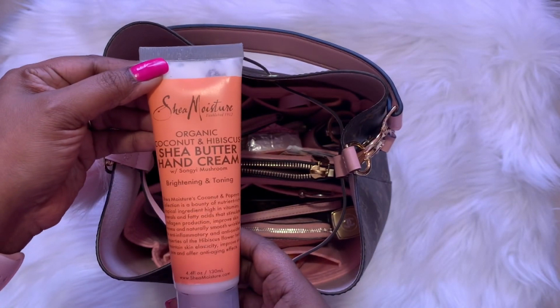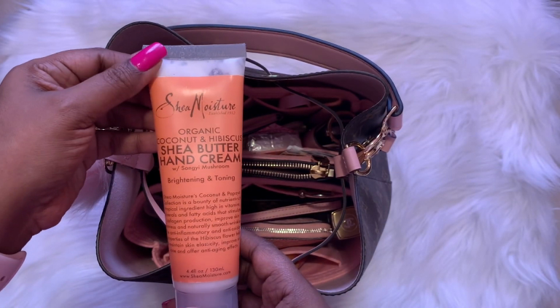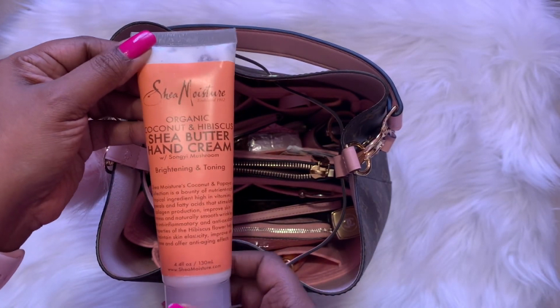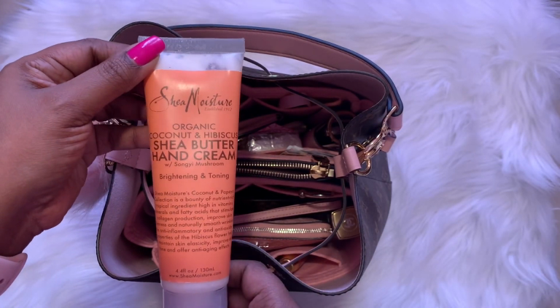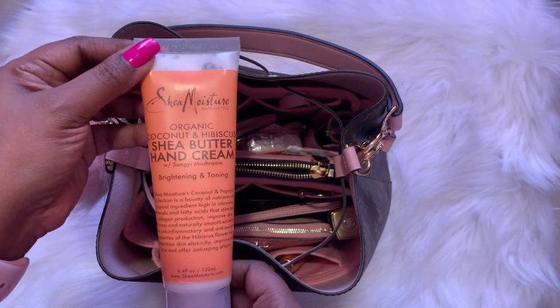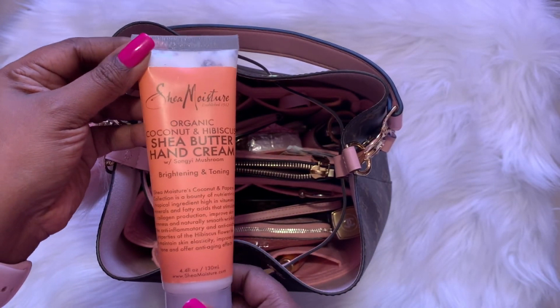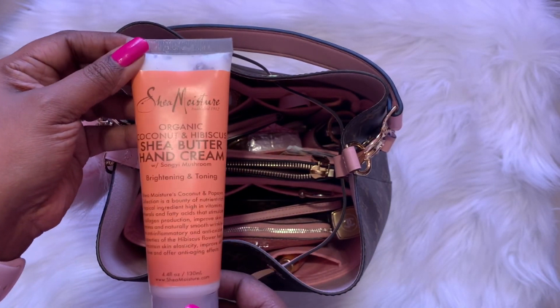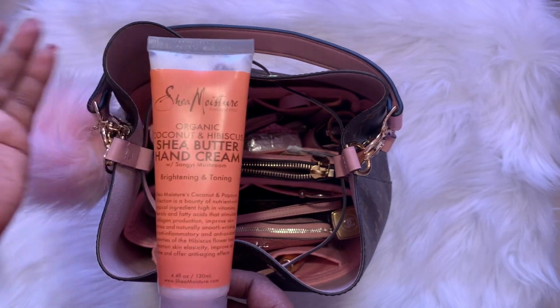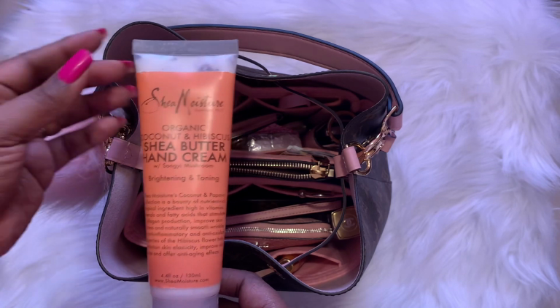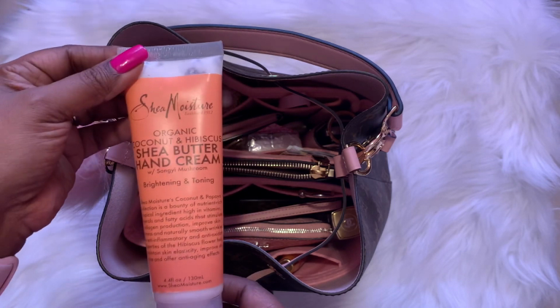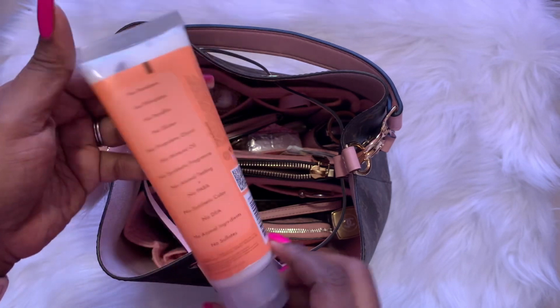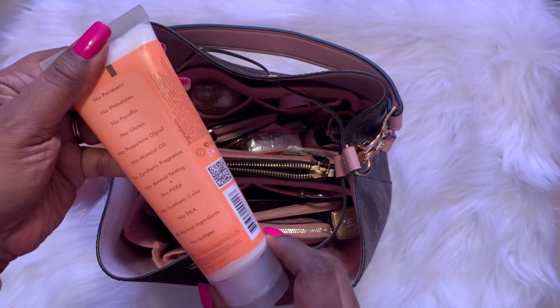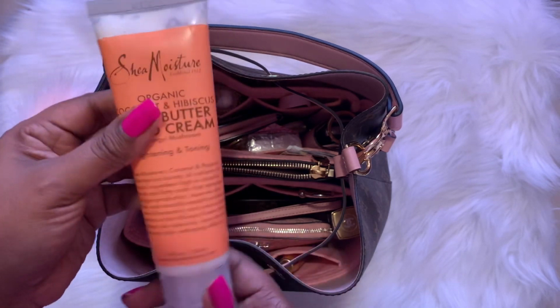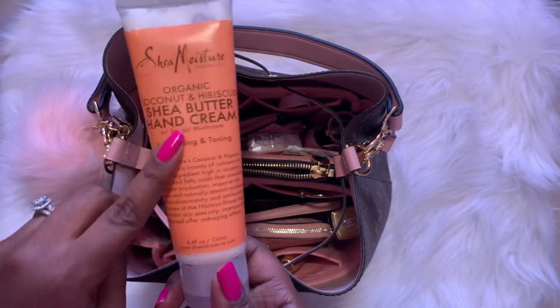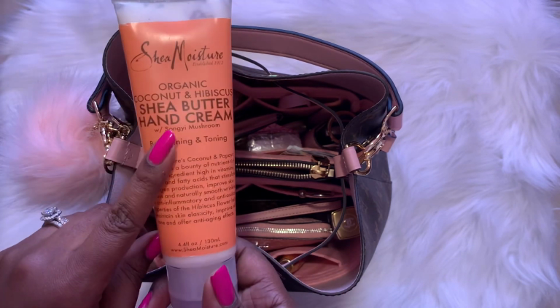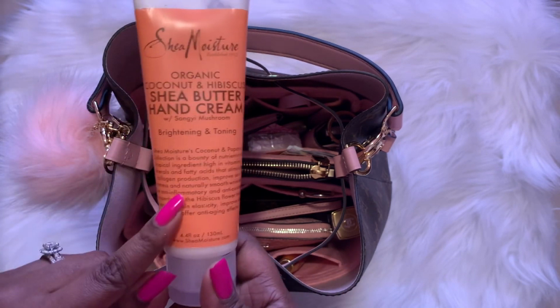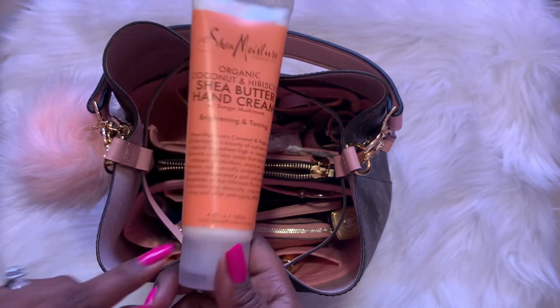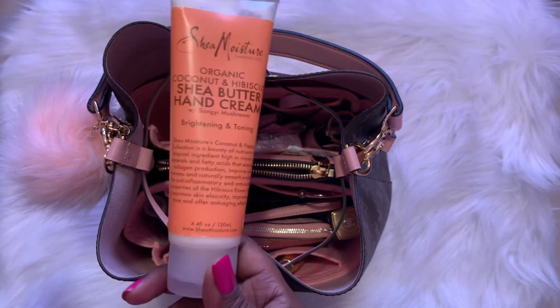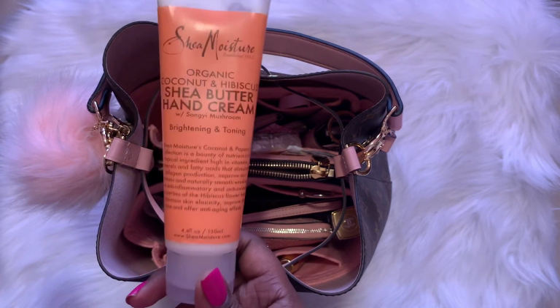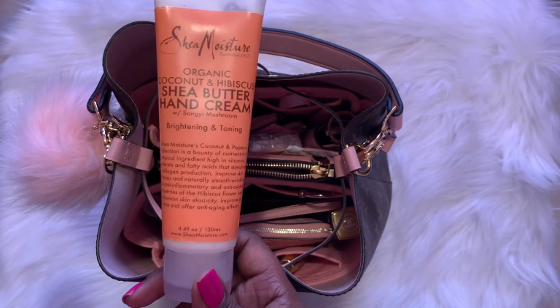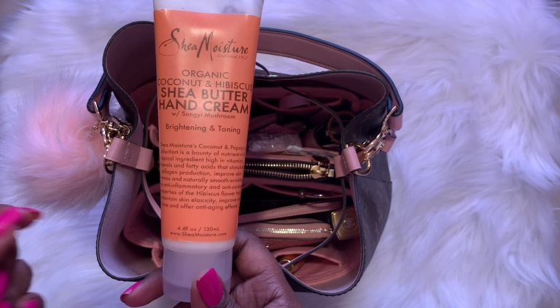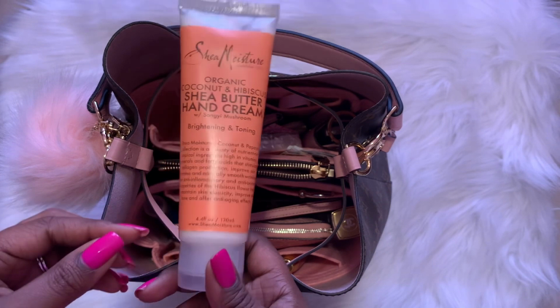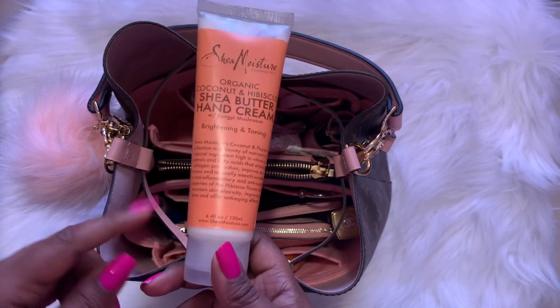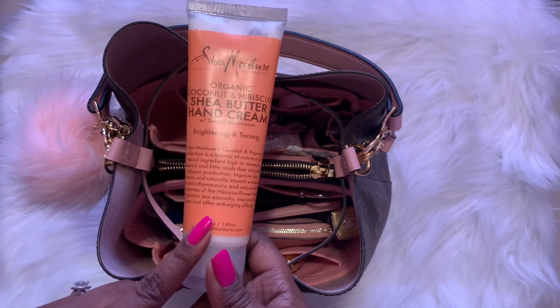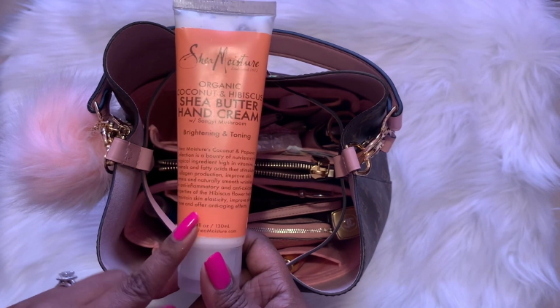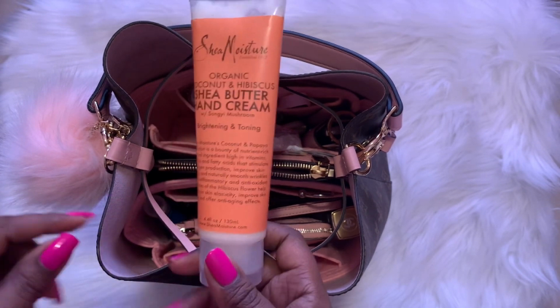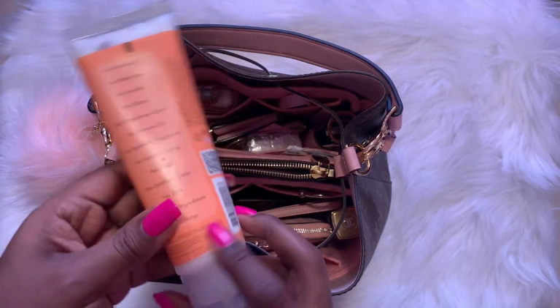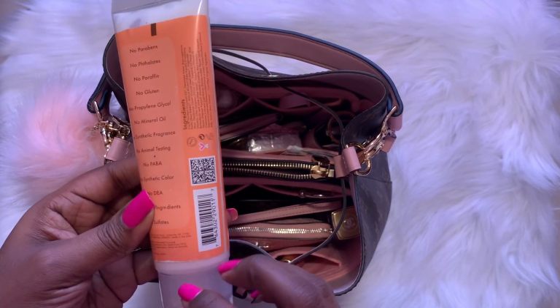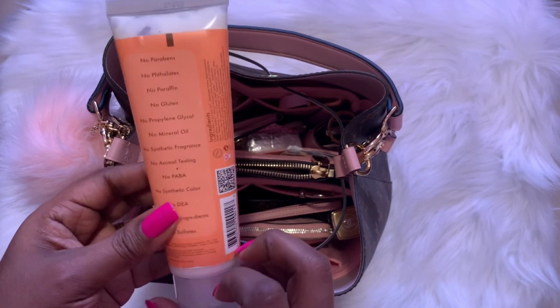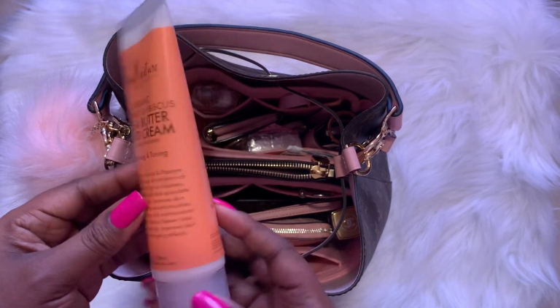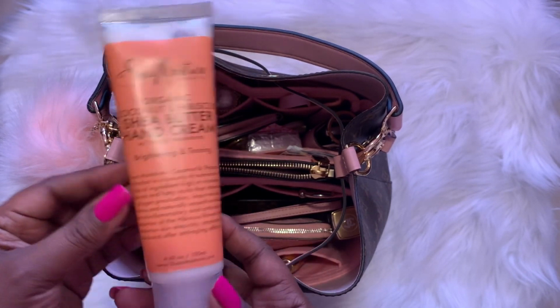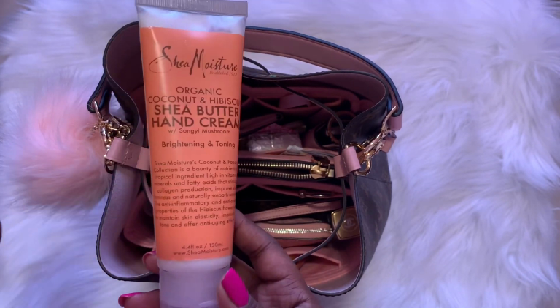First I have this nice-size Shea Moisture cocoa shea butter hand cream. I love this — it's very moisturizing to my hands. I actually keep this on my desk but I decided to put it in my purse and take it out yesterday, so it's been in my purse.